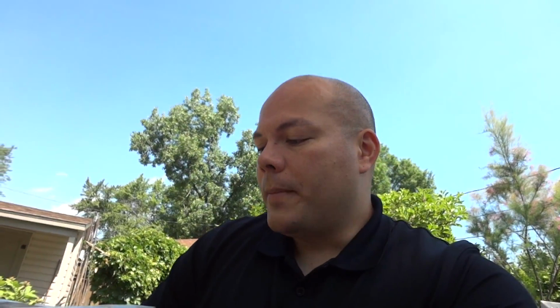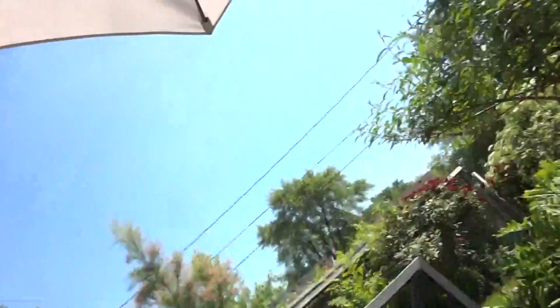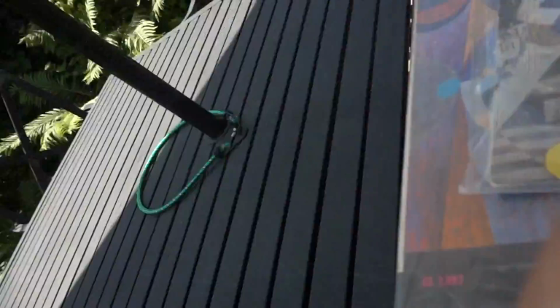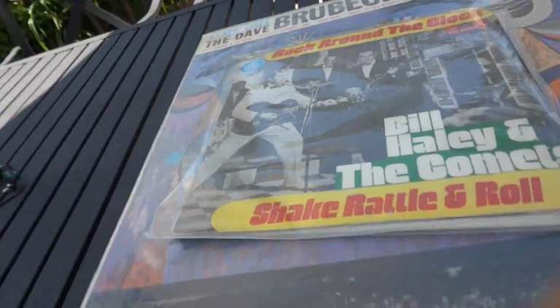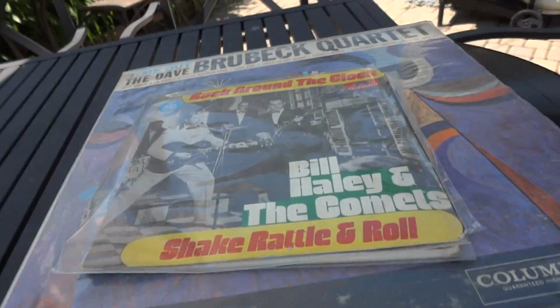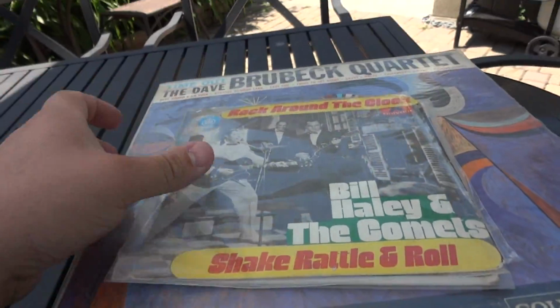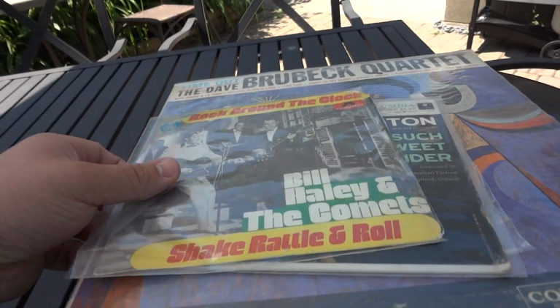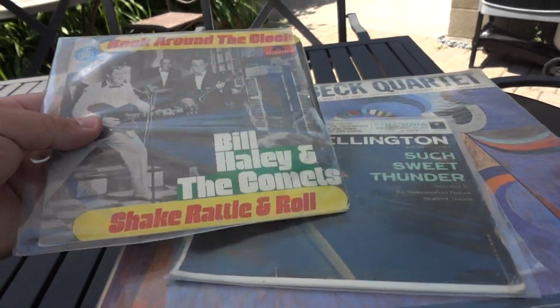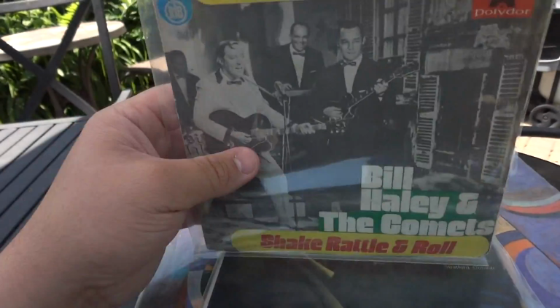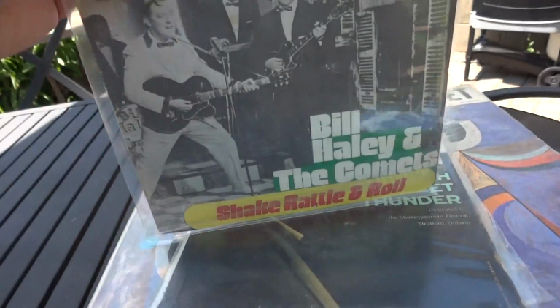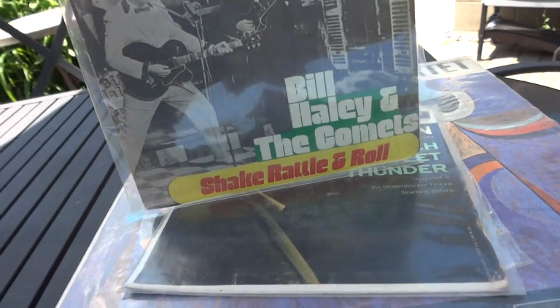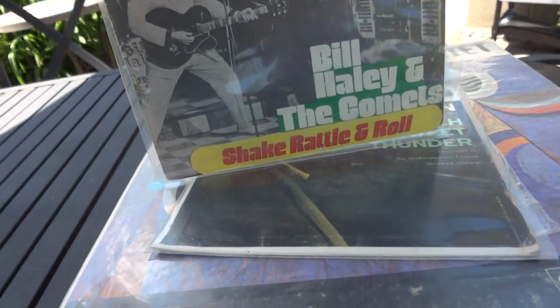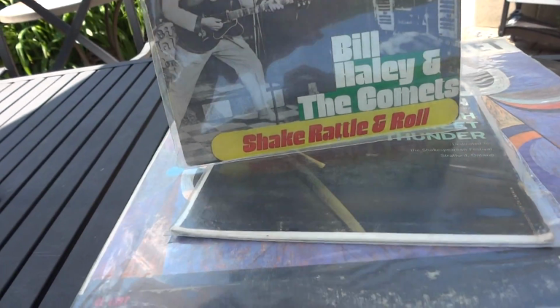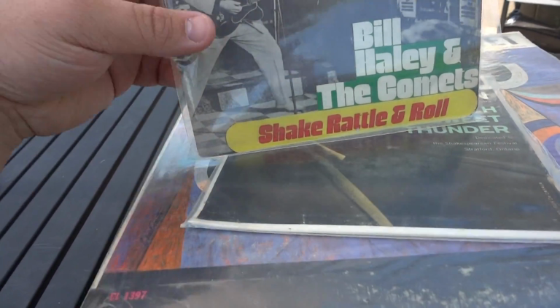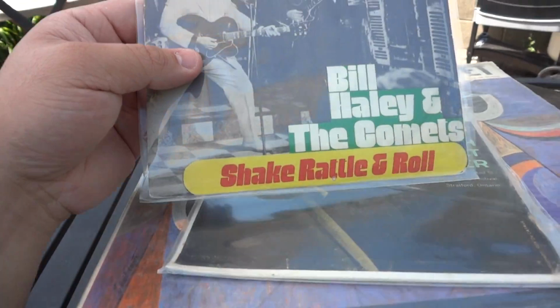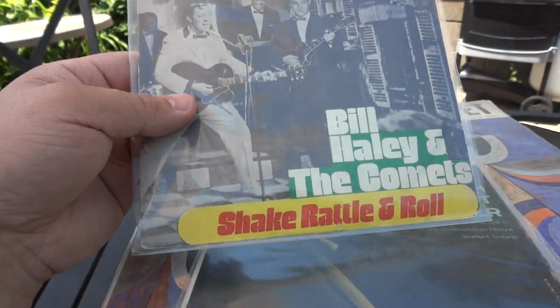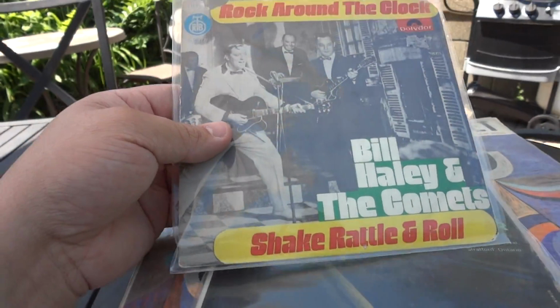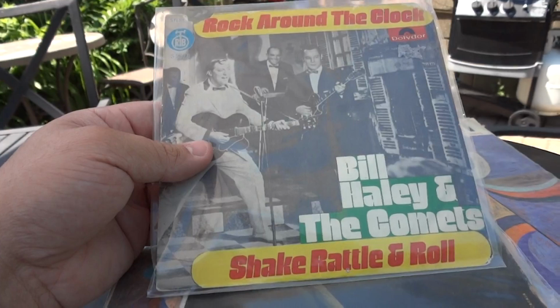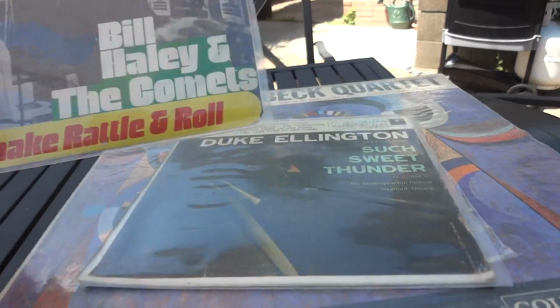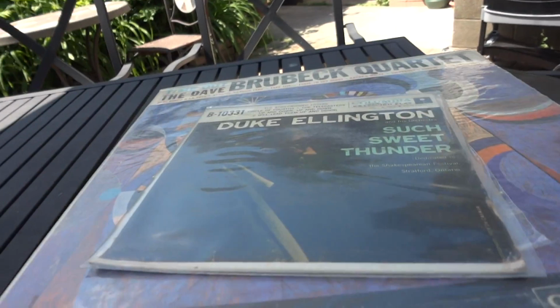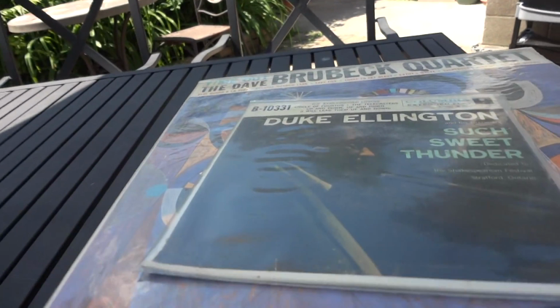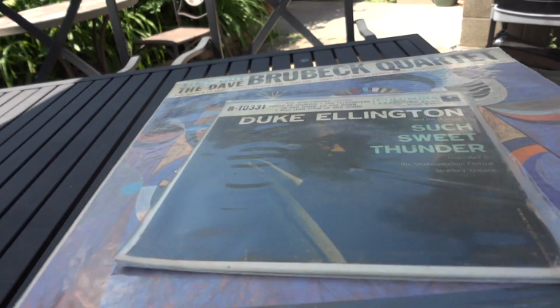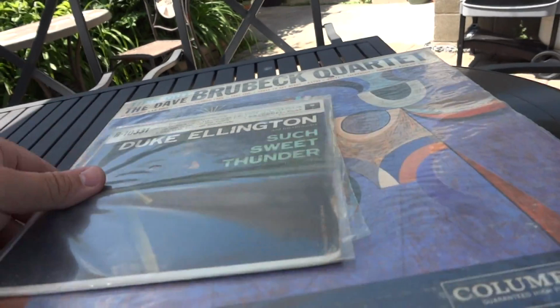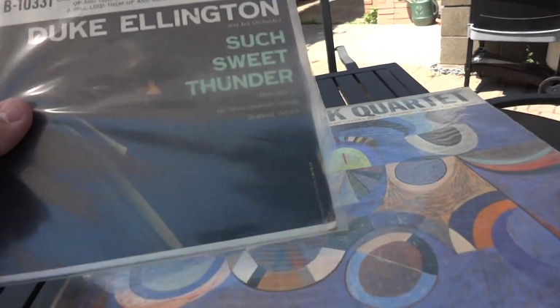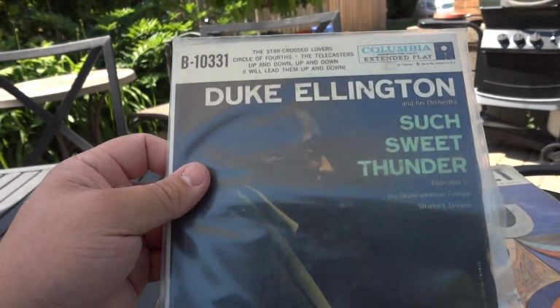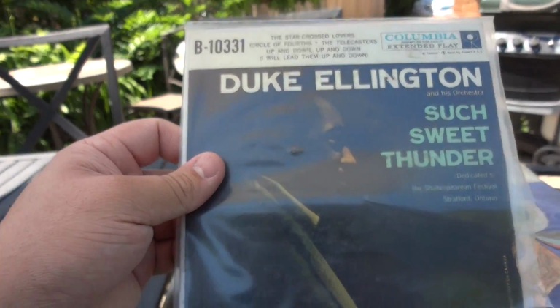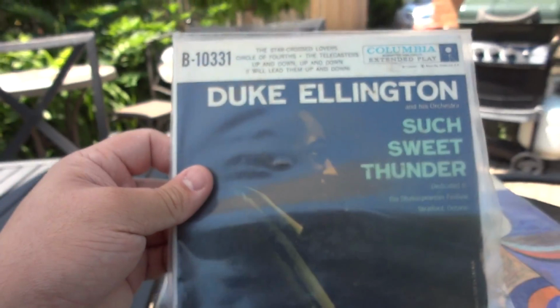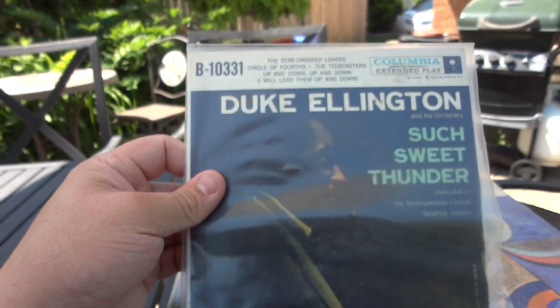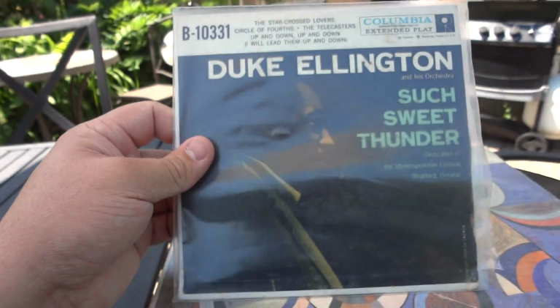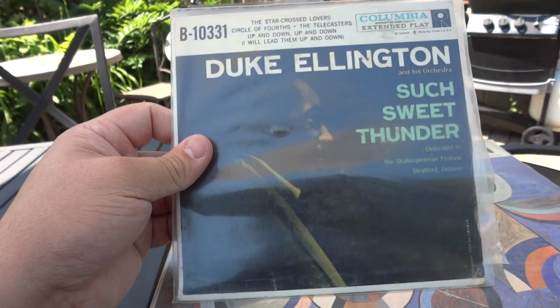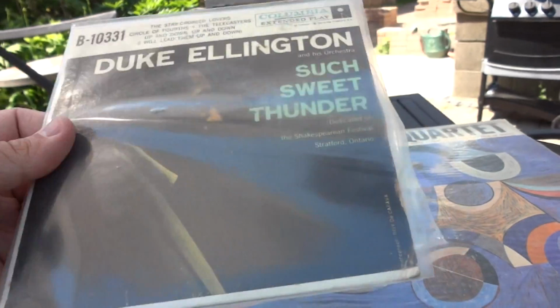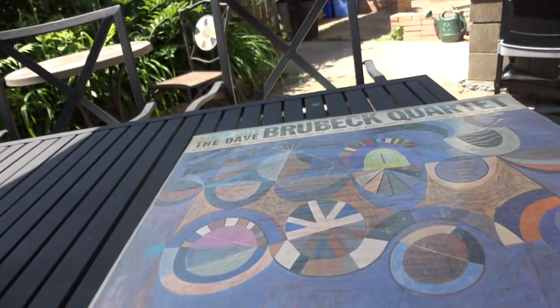Alright, we're able to get some singles as you see here — Bill Haley and the Comets: 'Rock Around the Clock' and 'Shake Rattle and Roll,' Duke Ellington 'Such Sweet Thunder,' and that's in great condition.